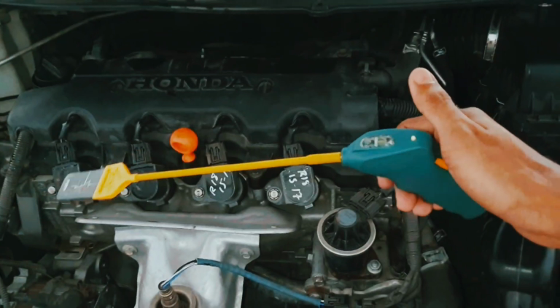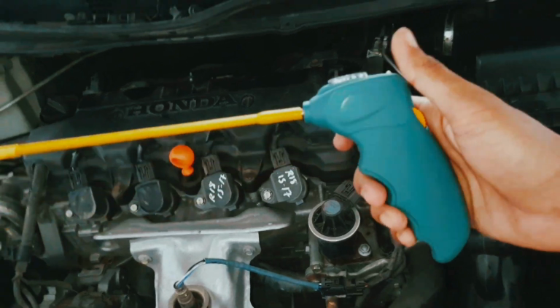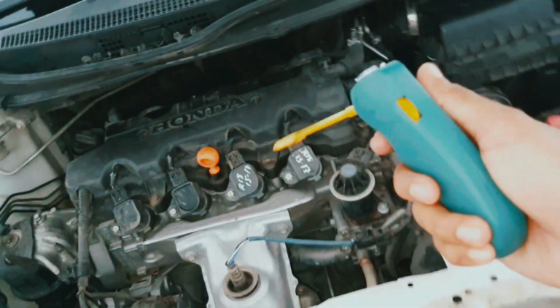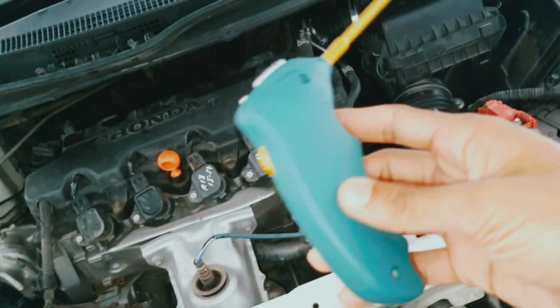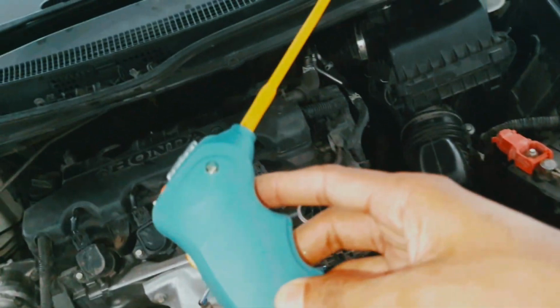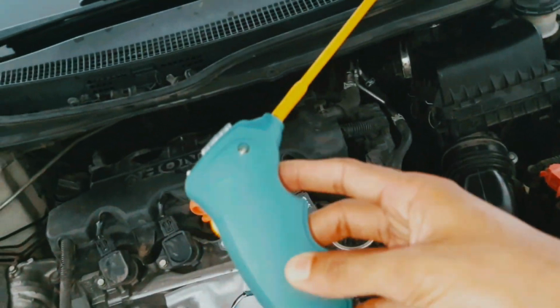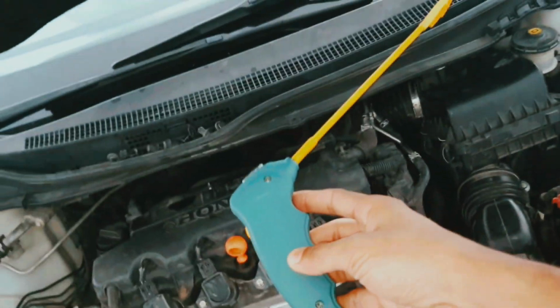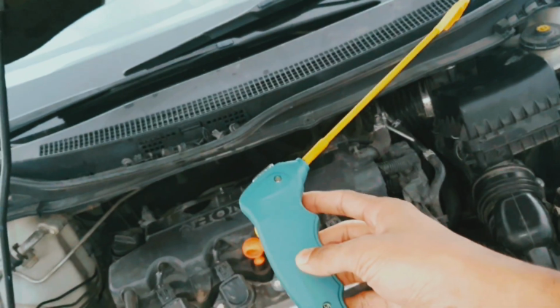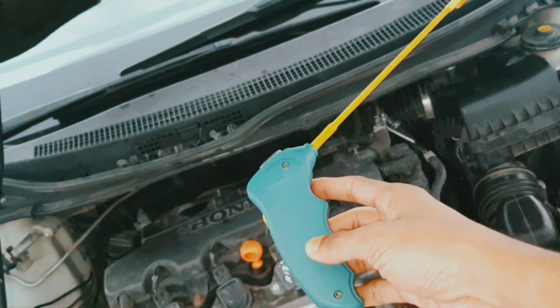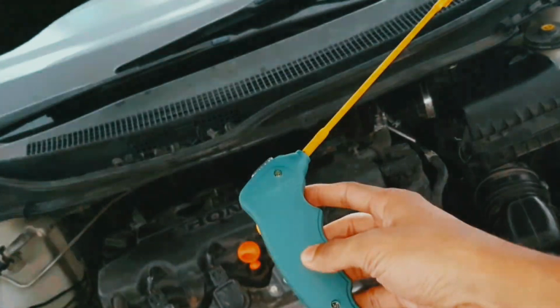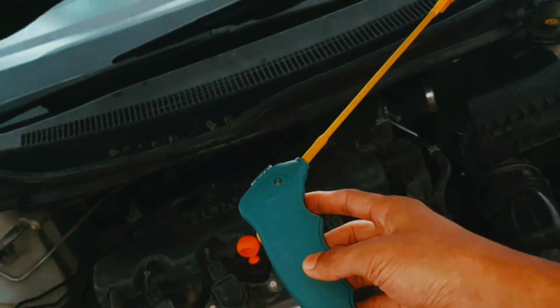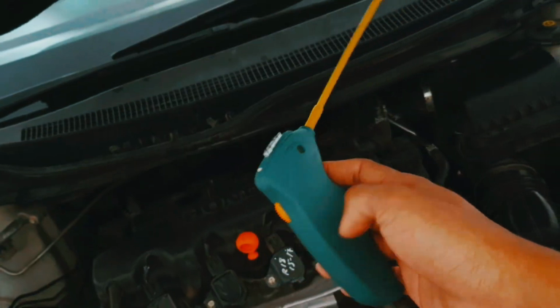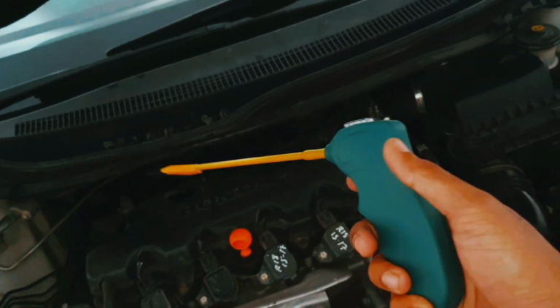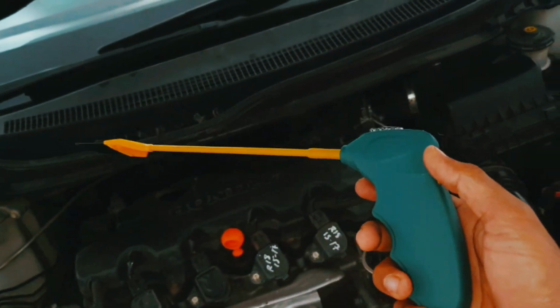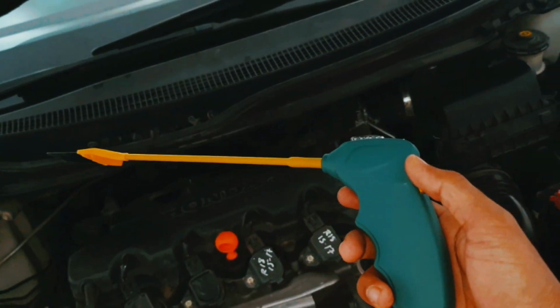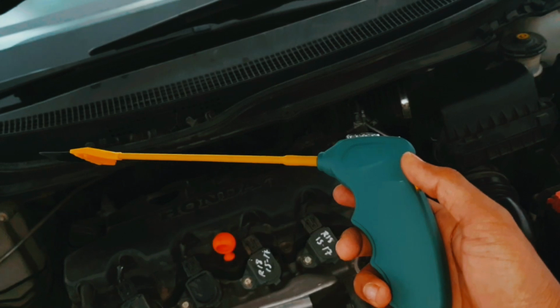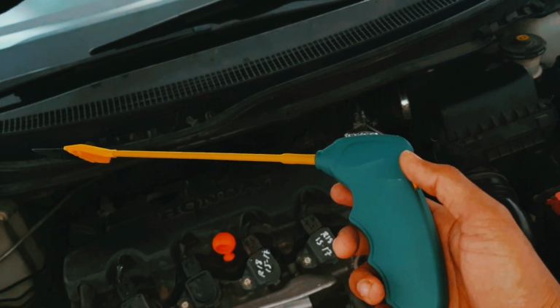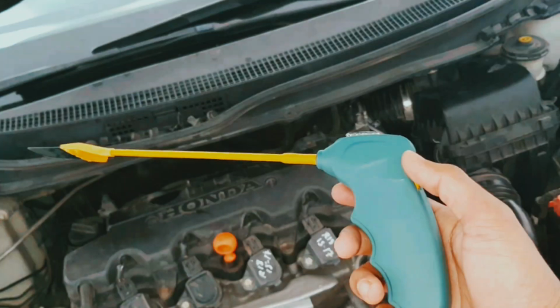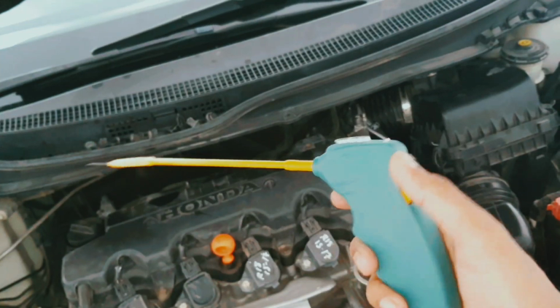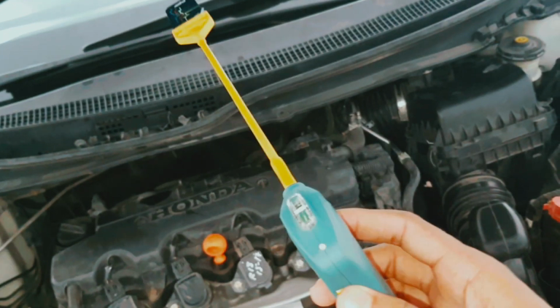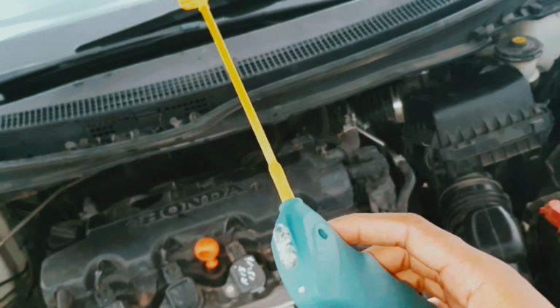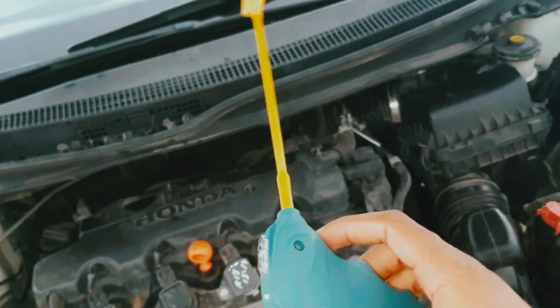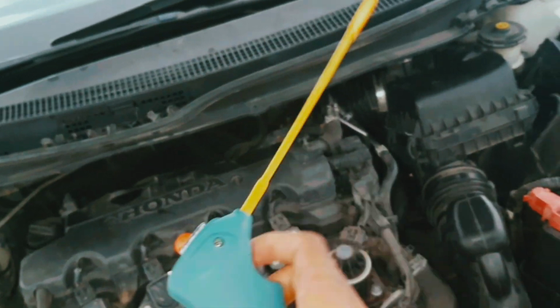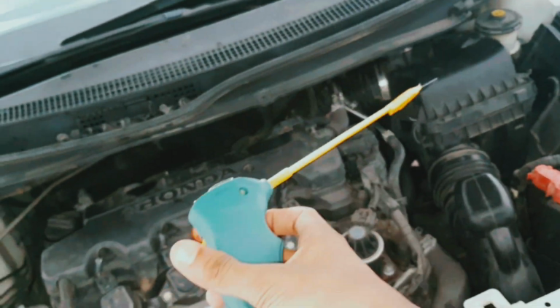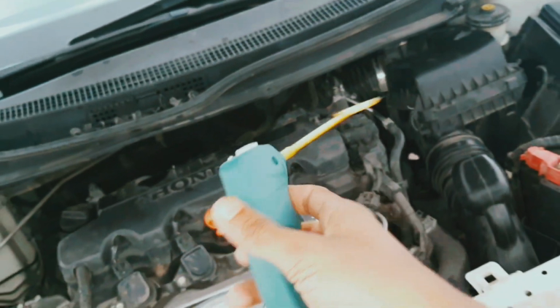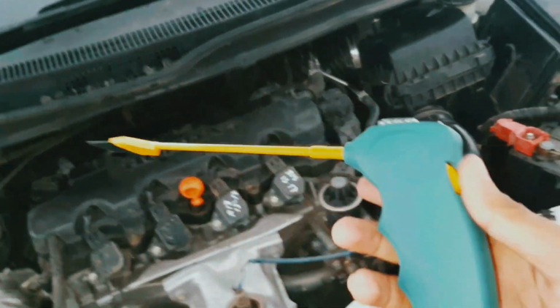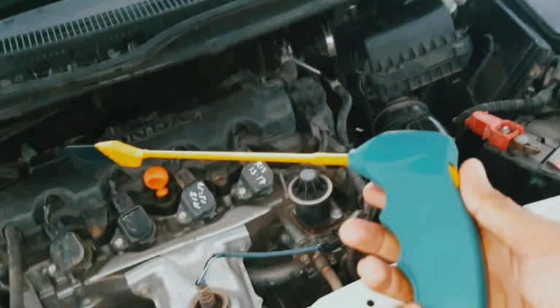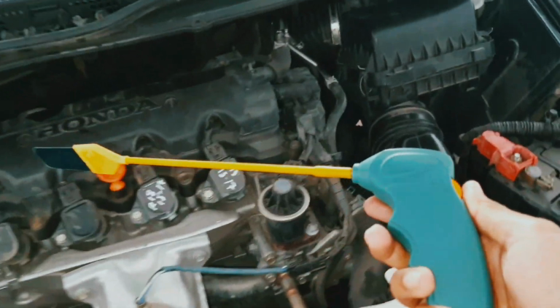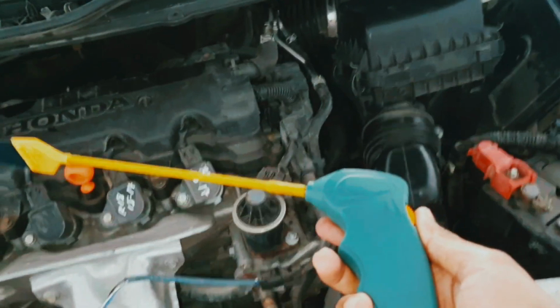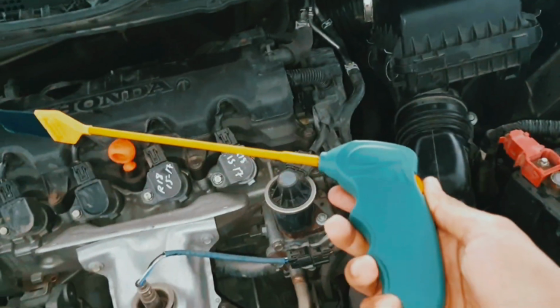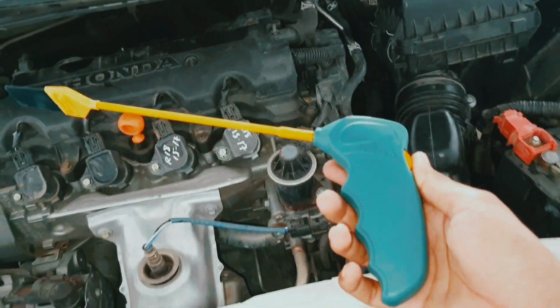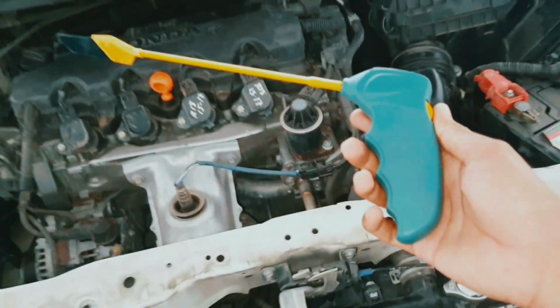So with this tool you can find out which ignition coil is damaged and which one is good. That's how you can test an ignition coil. Thank you.